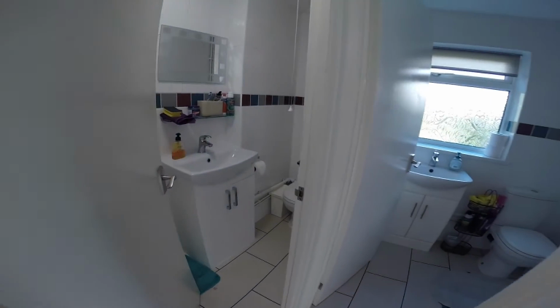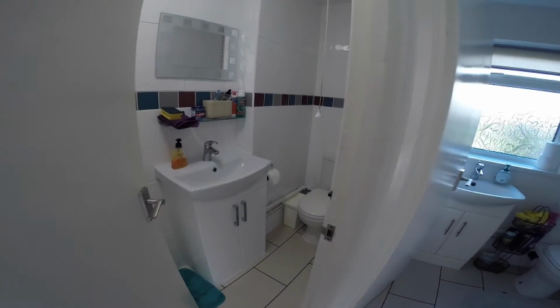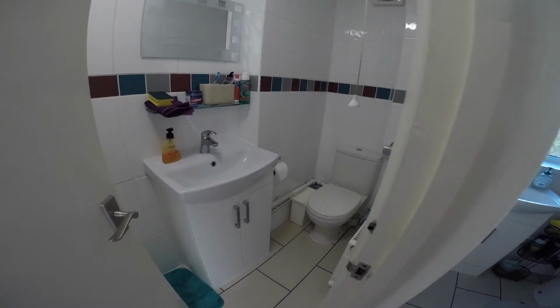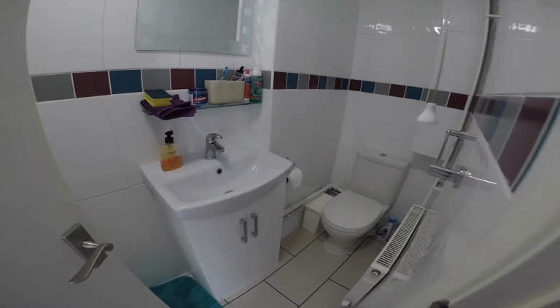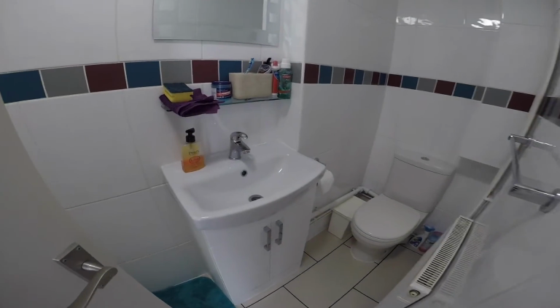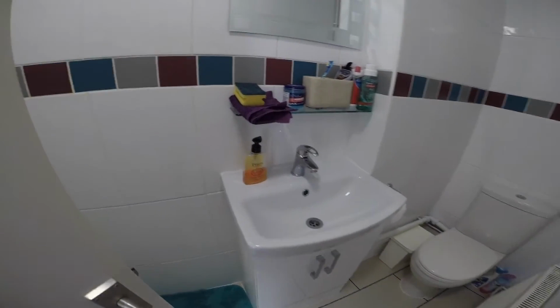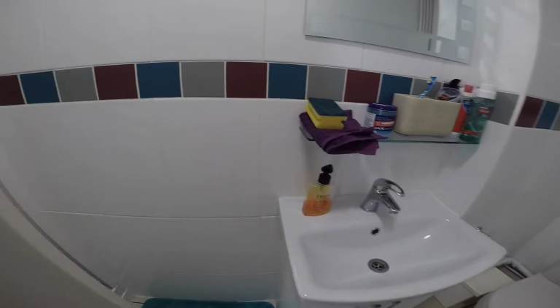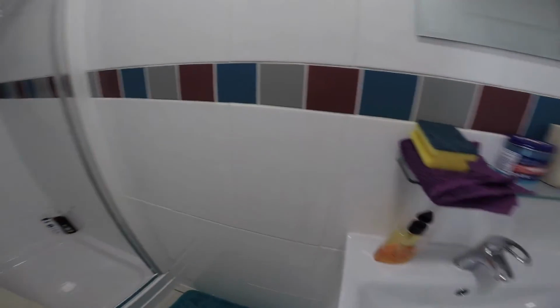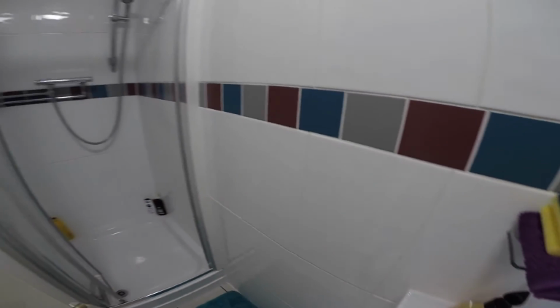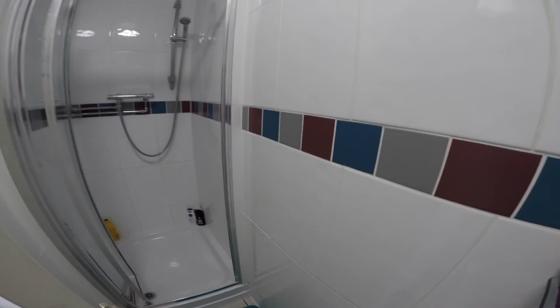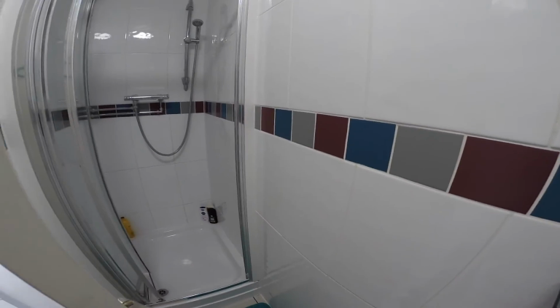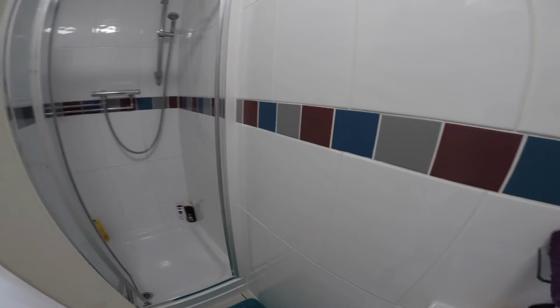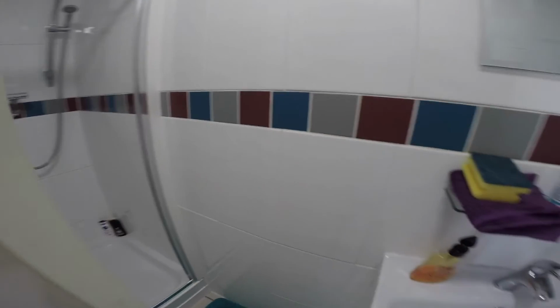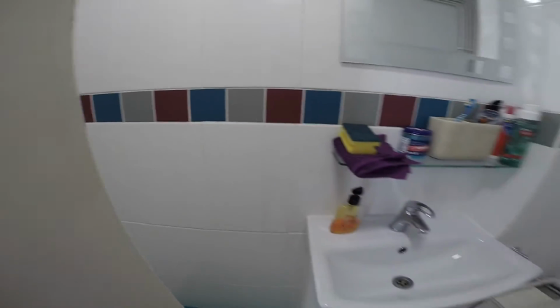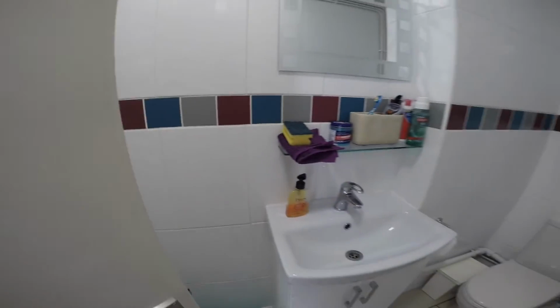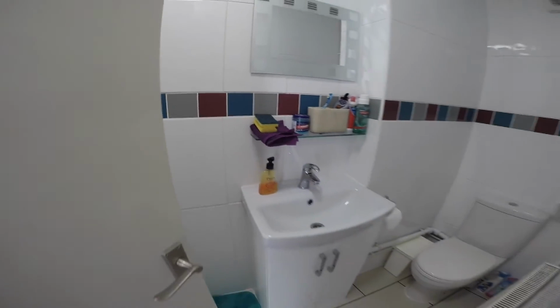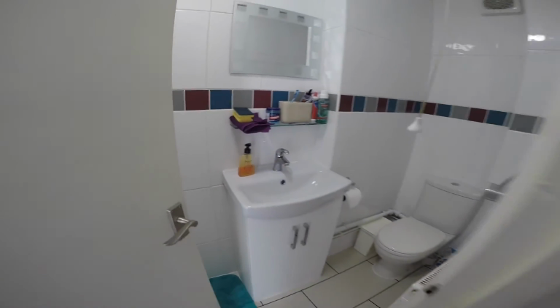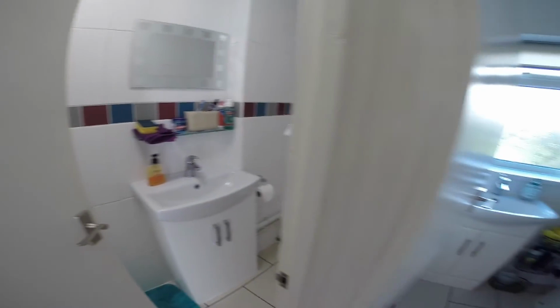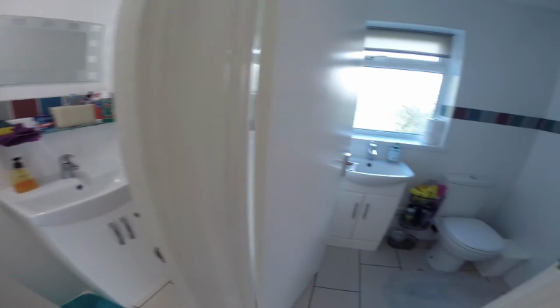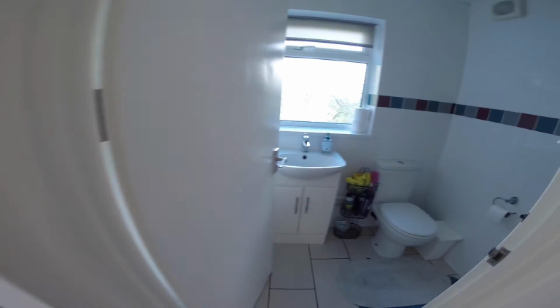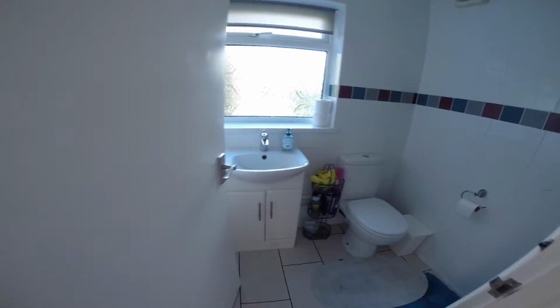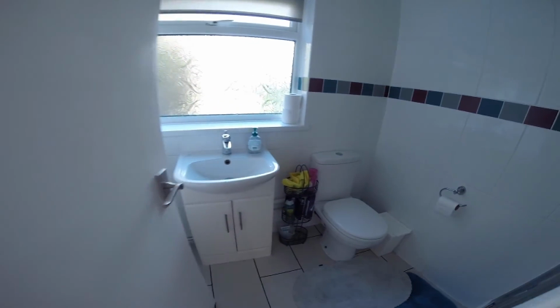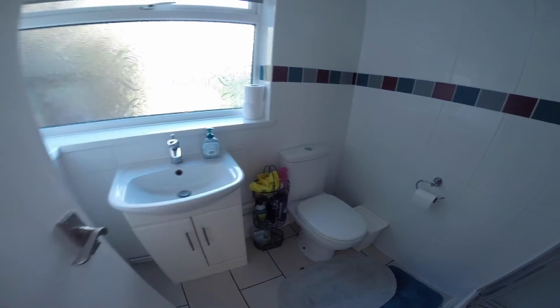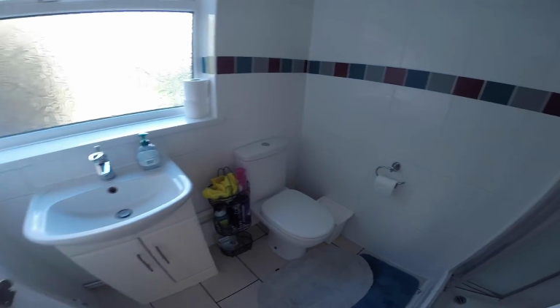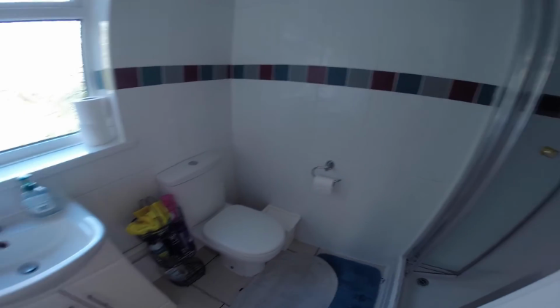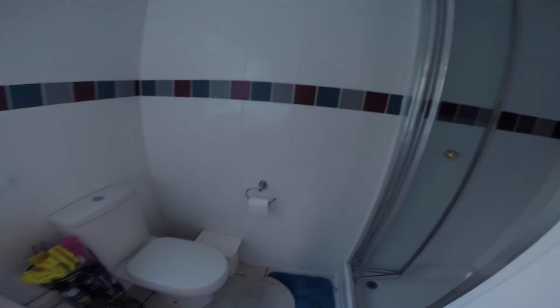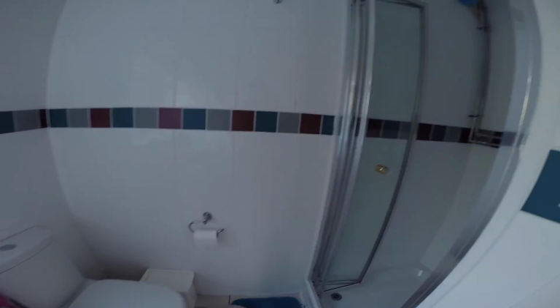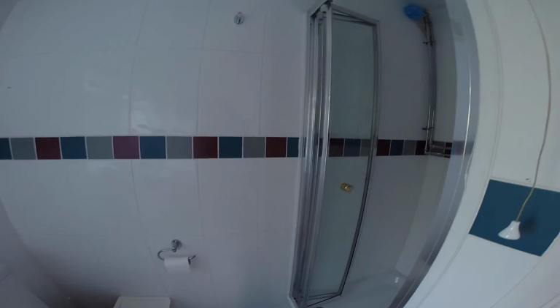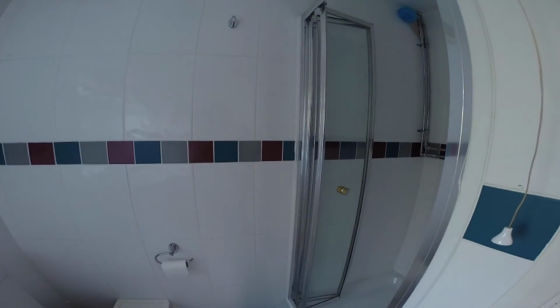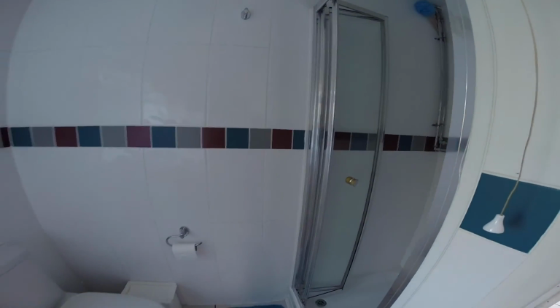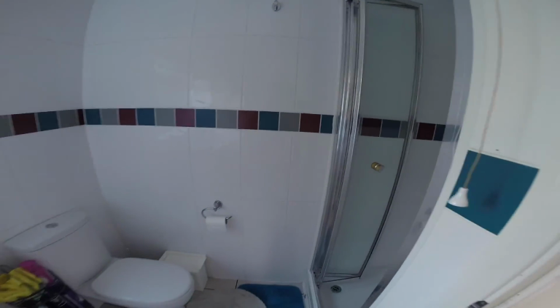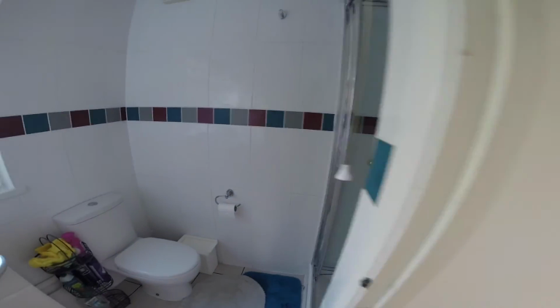And to the left we have the first of the bathrooms, equipped with a toilet, a basin and a shower. And next to that we have the second of the bathrooms, again equipped with a toilet, a basin and a shower.